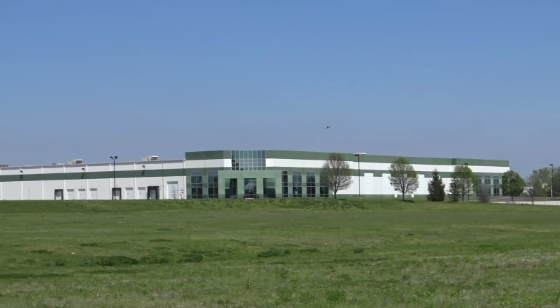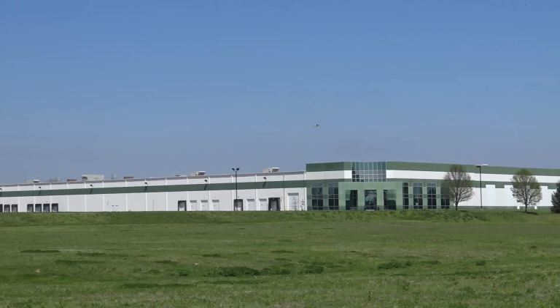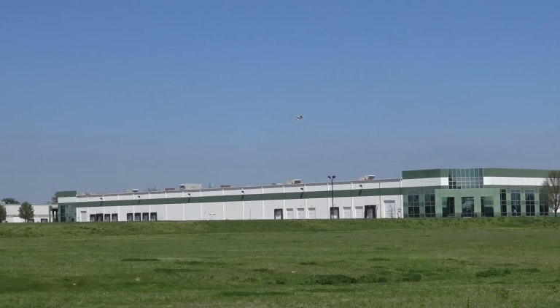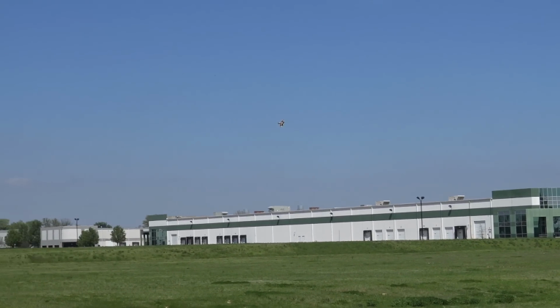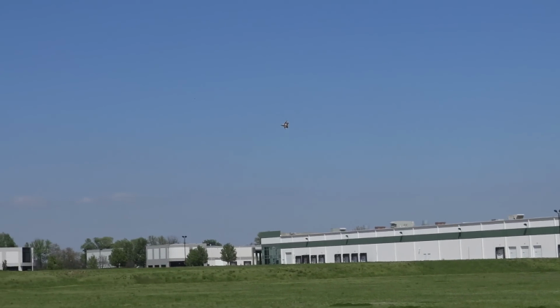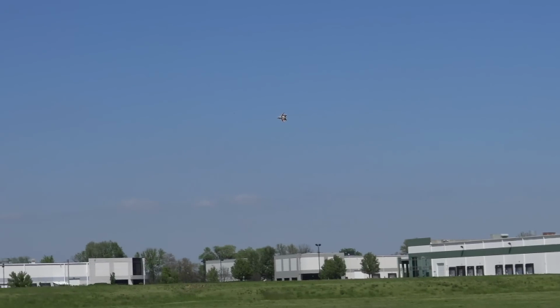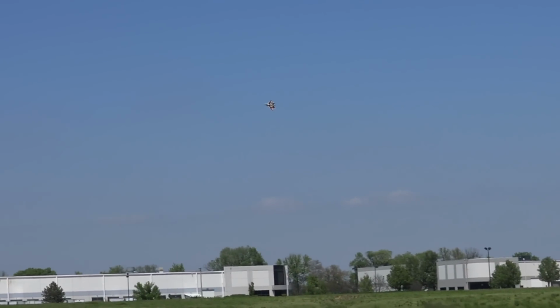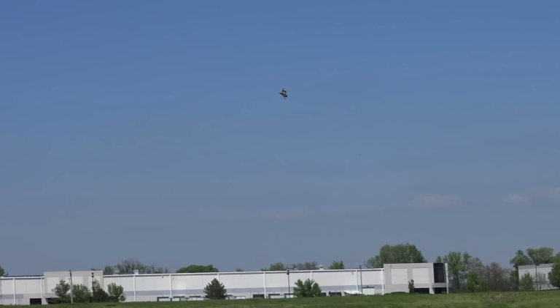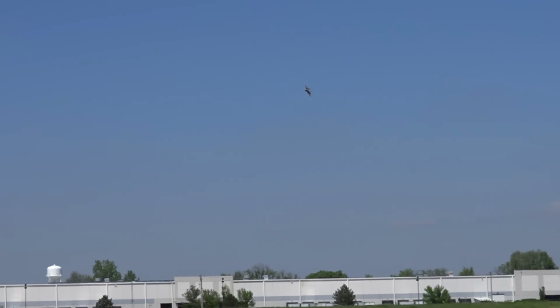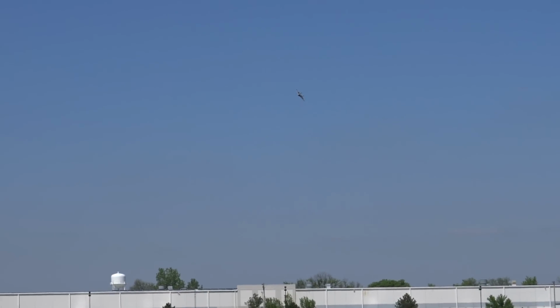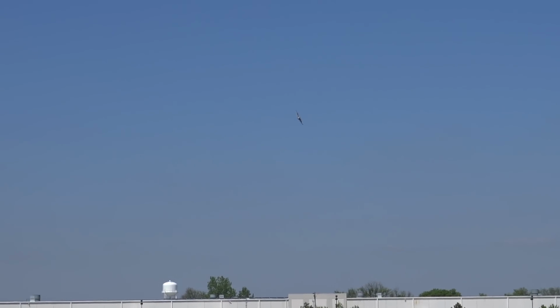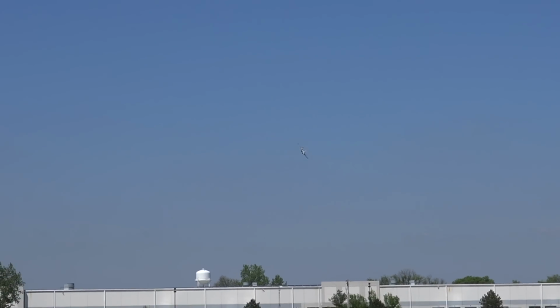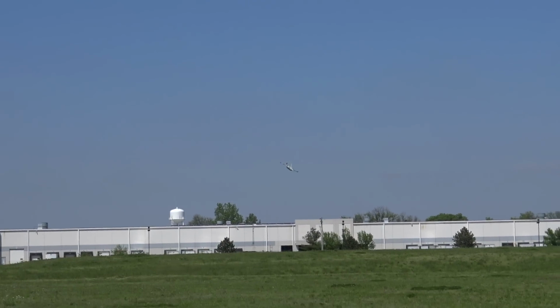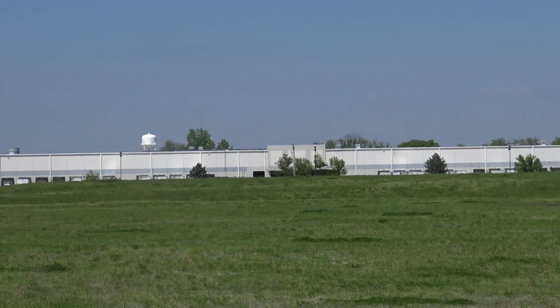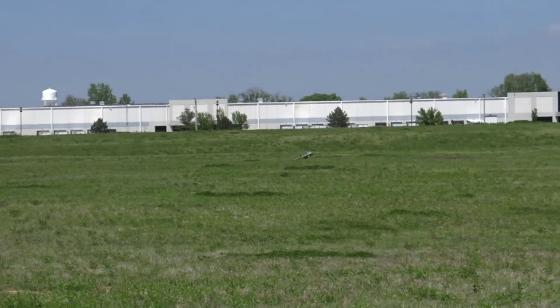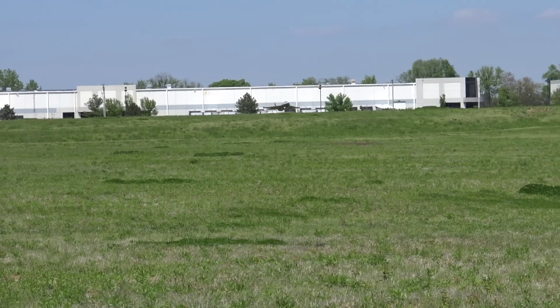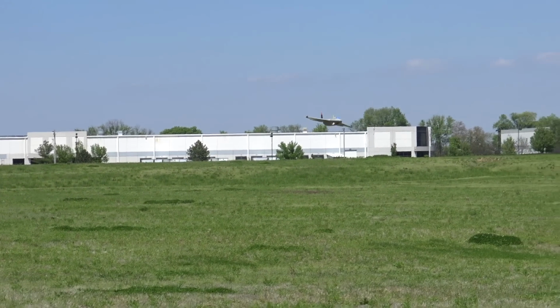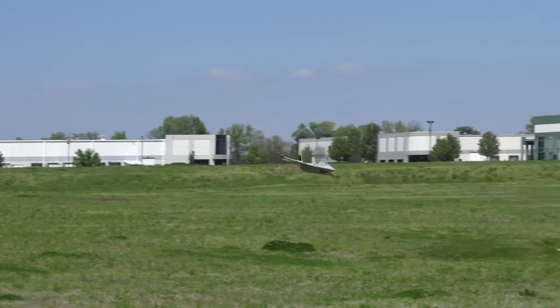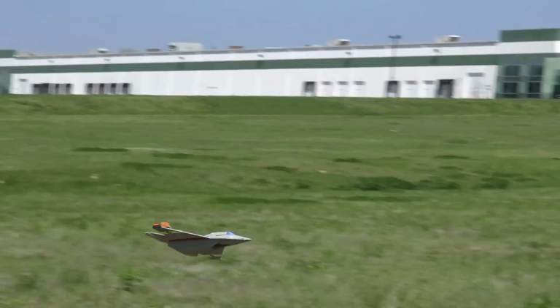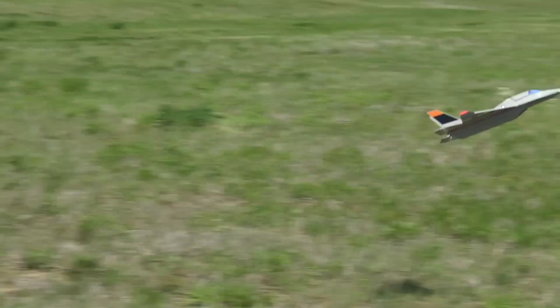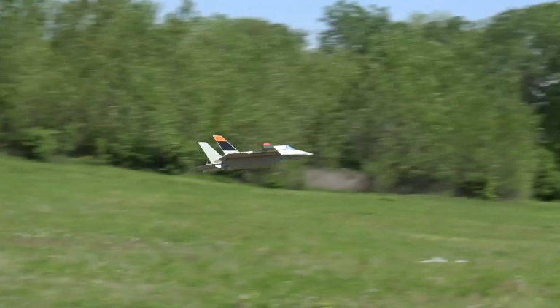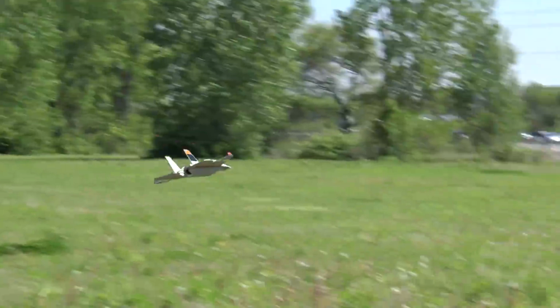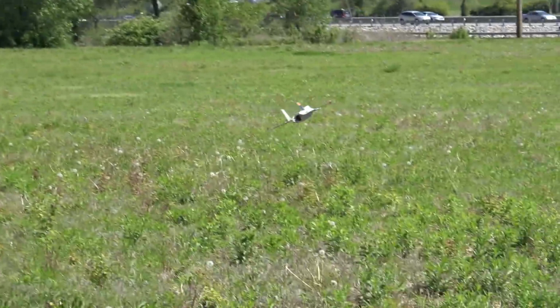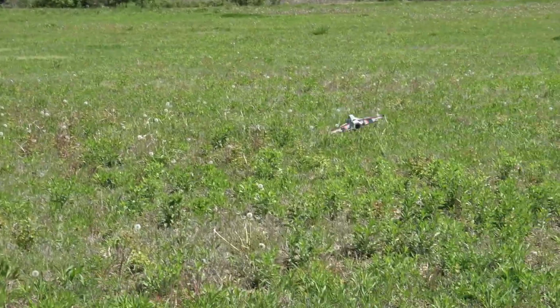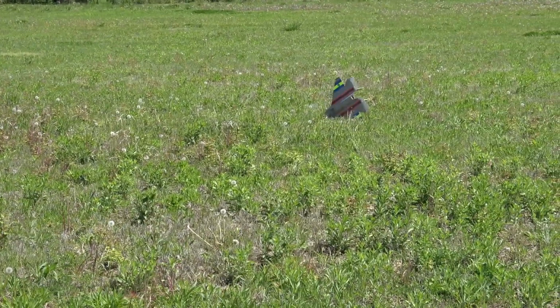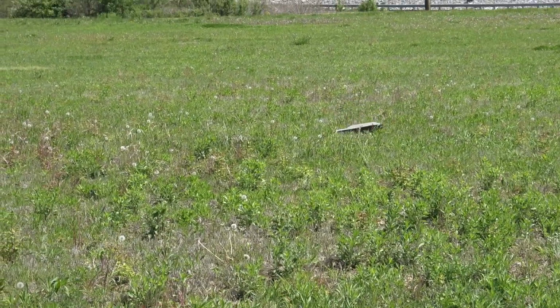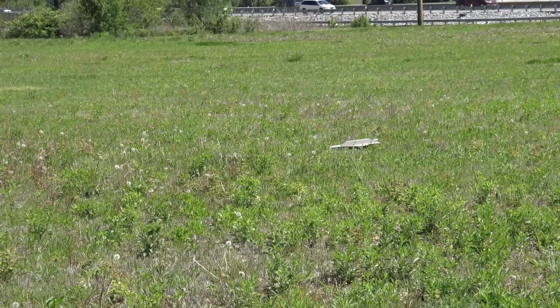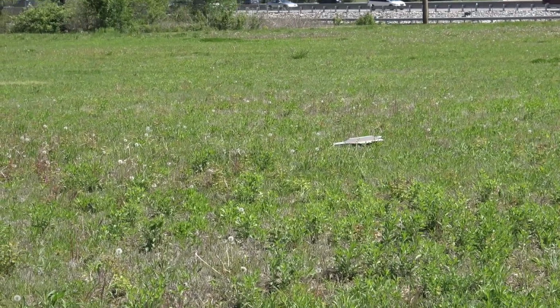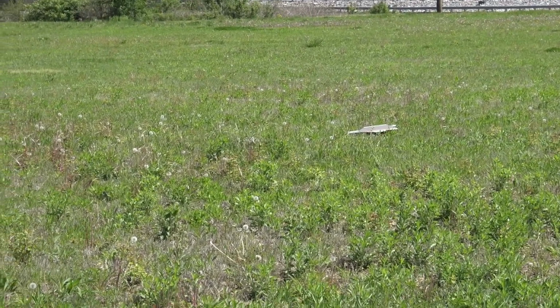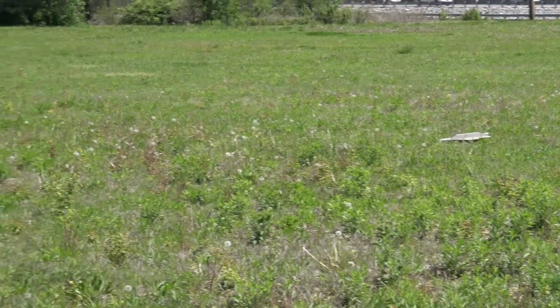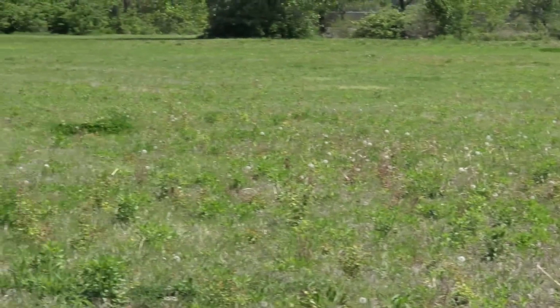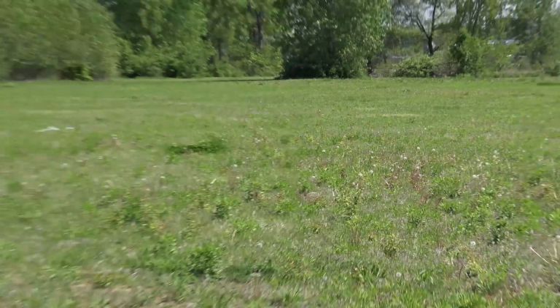Okay, I'm going to bring it around and bring it in. It feels like it's still got plenty of power, but I'm just going to bring it in to keep the video somewhat short. Coming a little fast. Alright guys, that's the Viper Jet prototype.